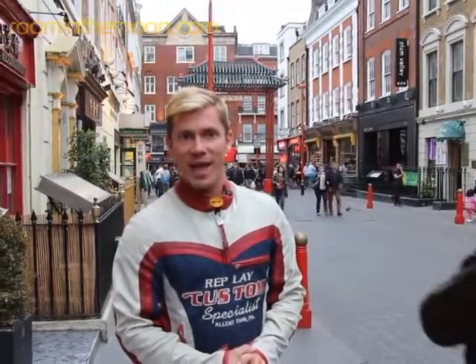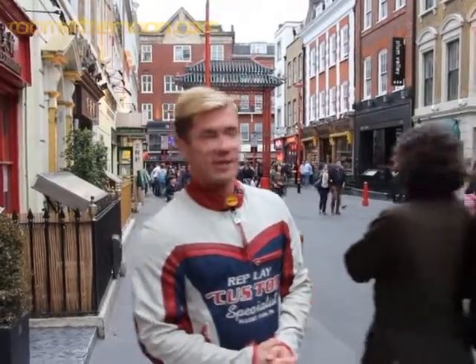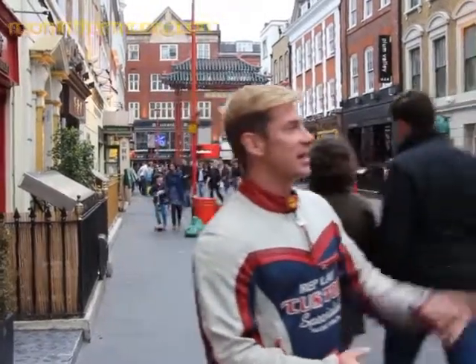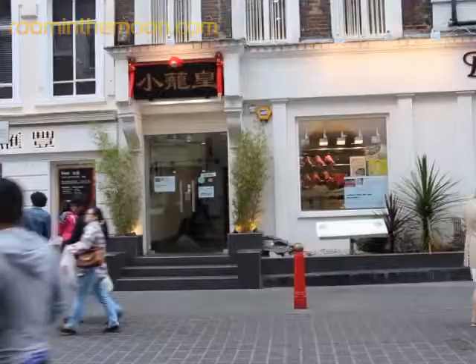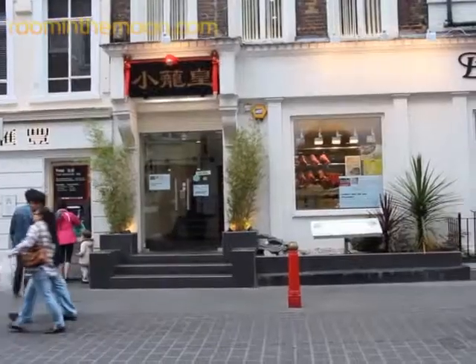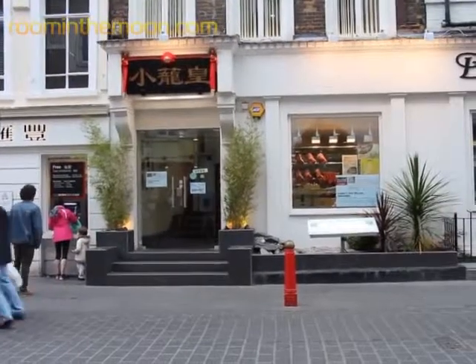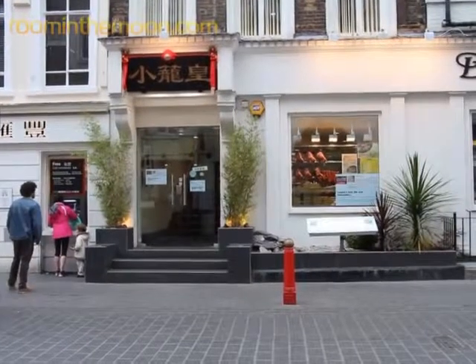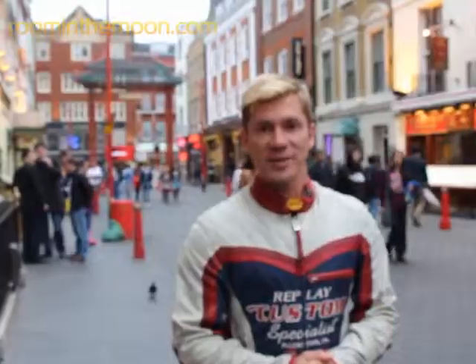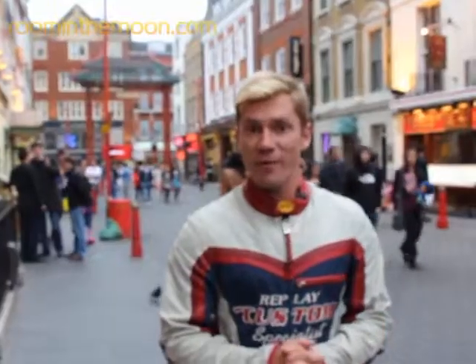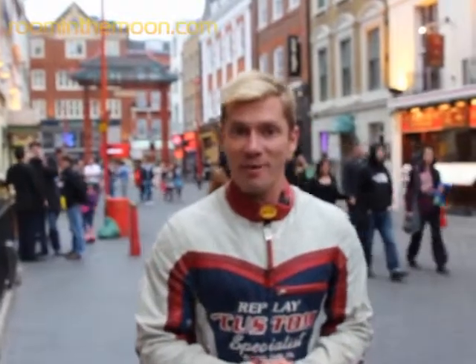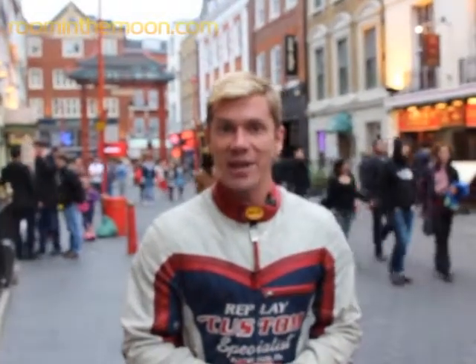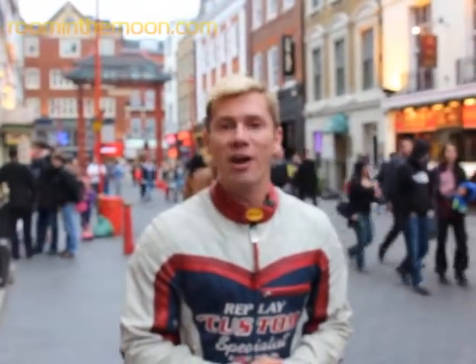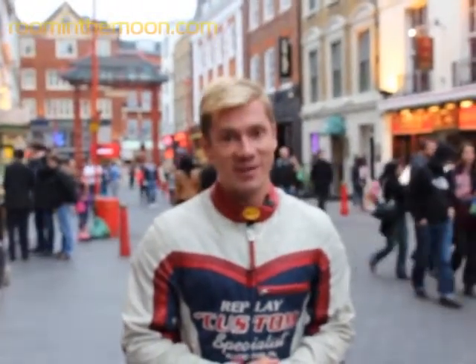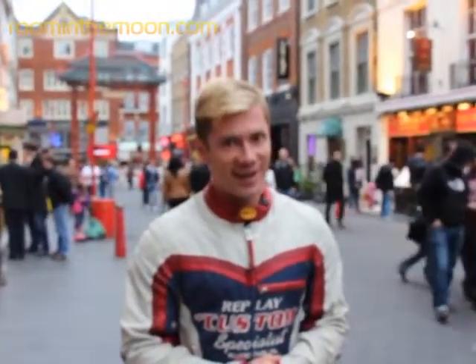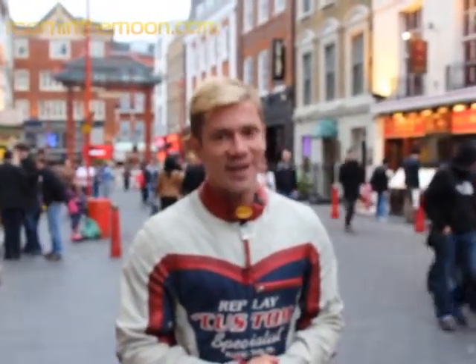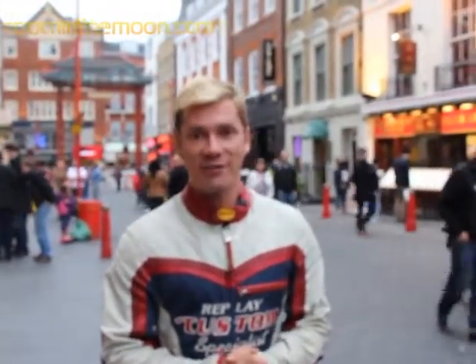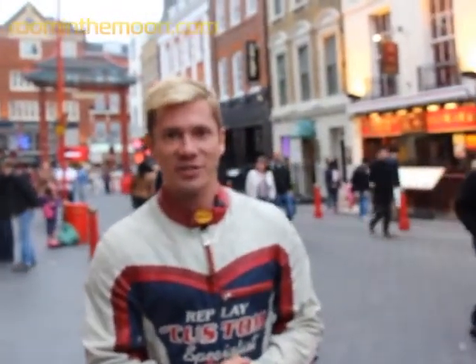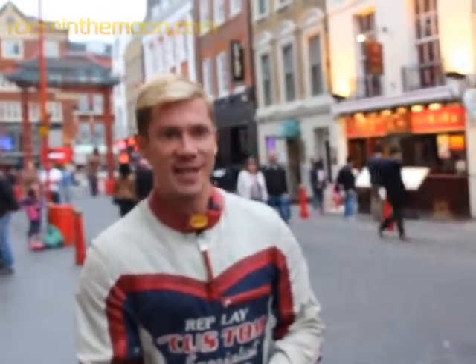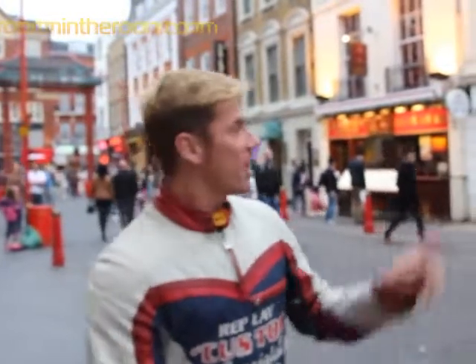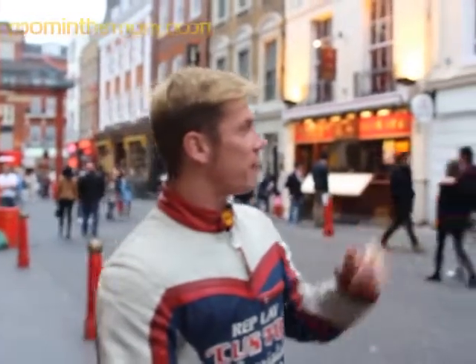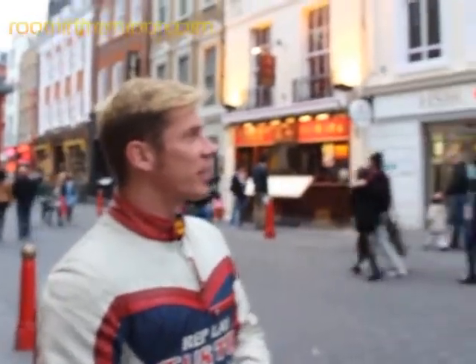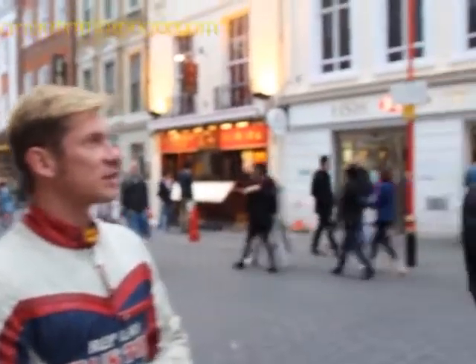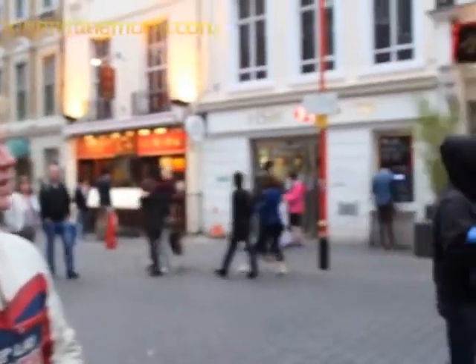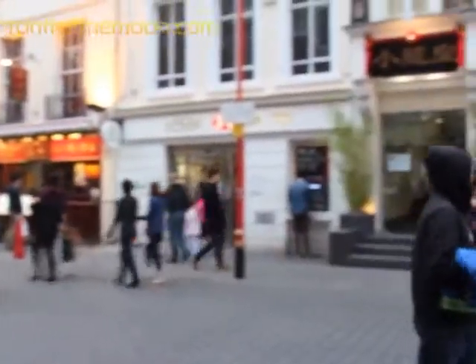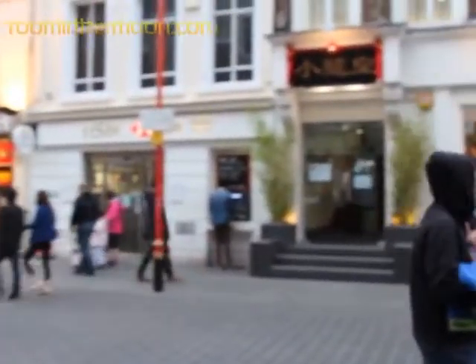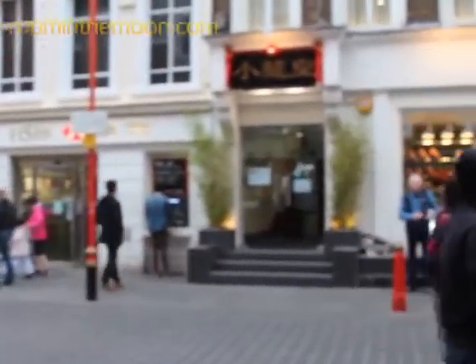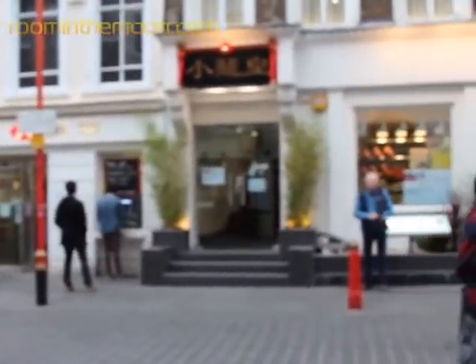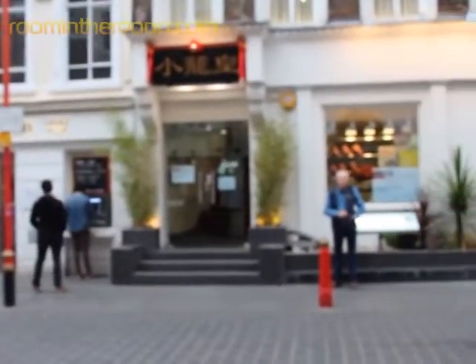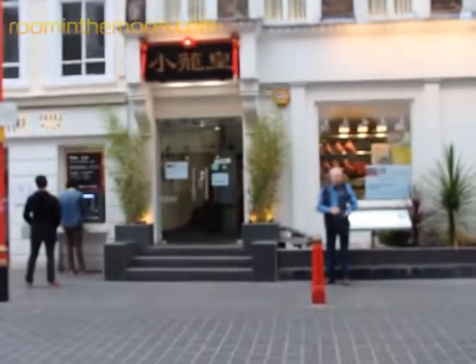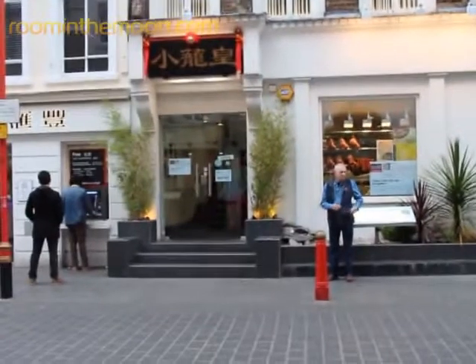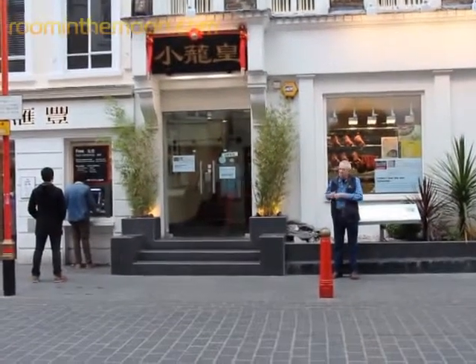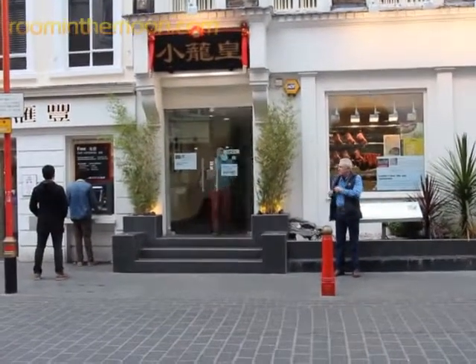And you can see here the famous duck. If you are like me and you love a crispy duck, you have to come to Chinatown, where you find restaurants like the Dumplings Legend — an amazing place with great Chinese food.